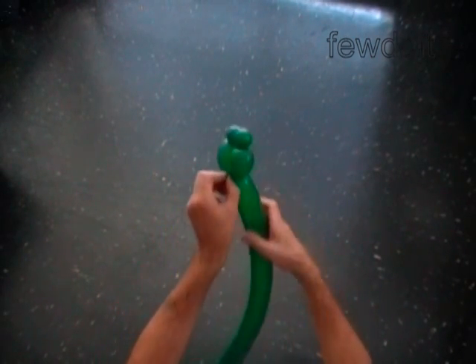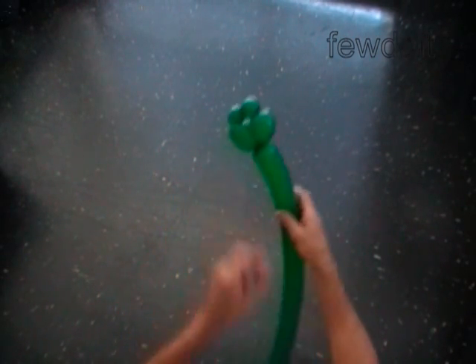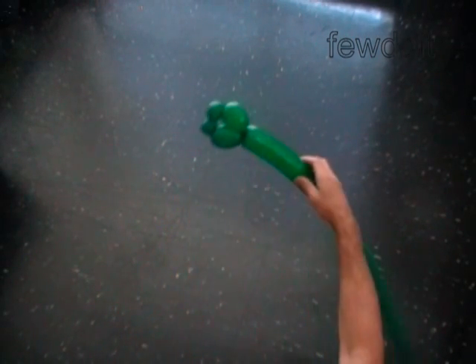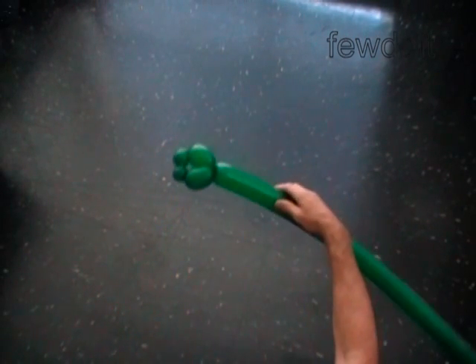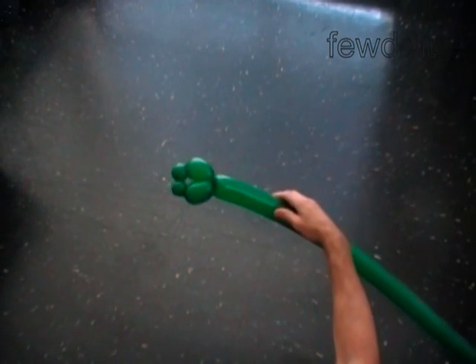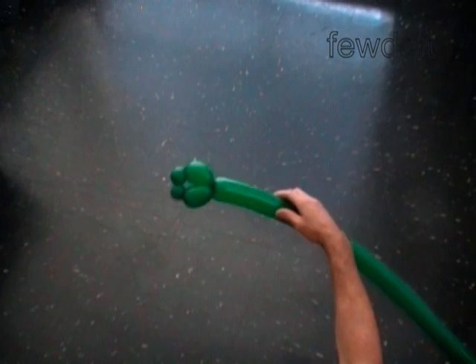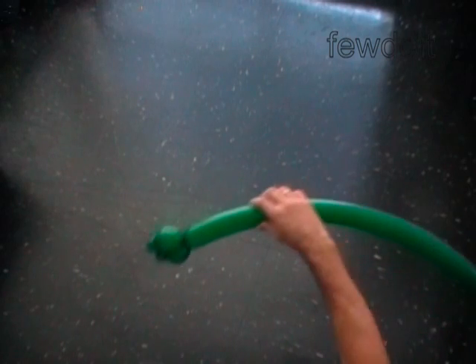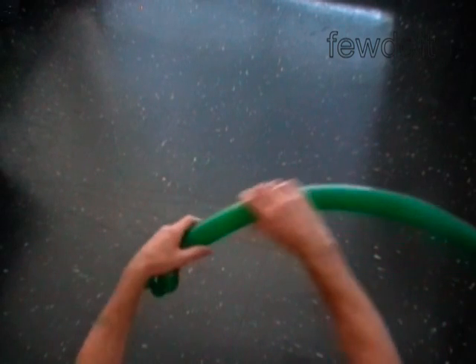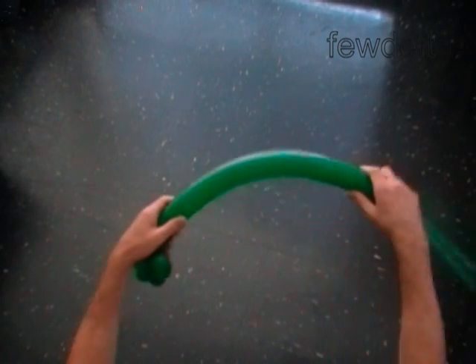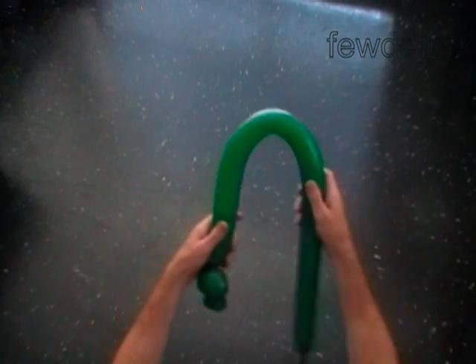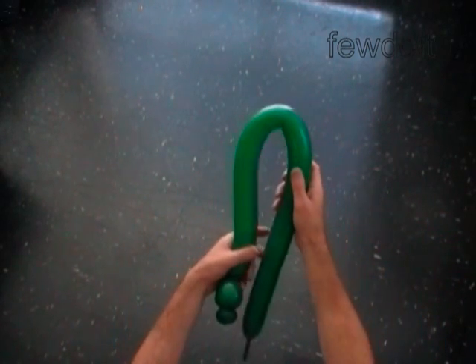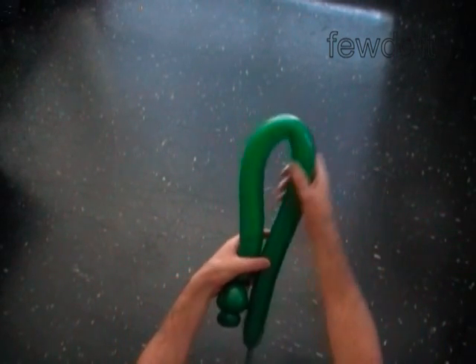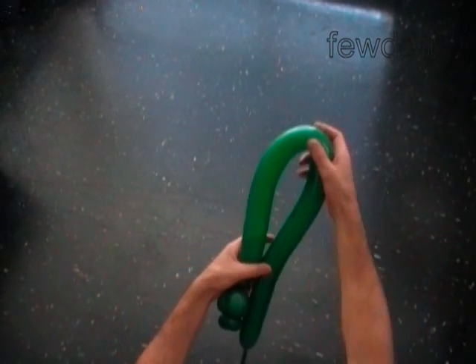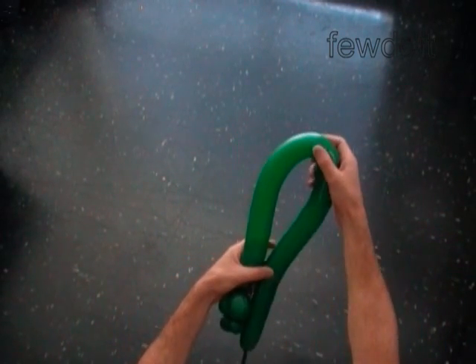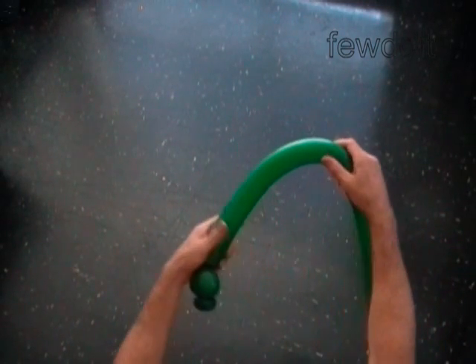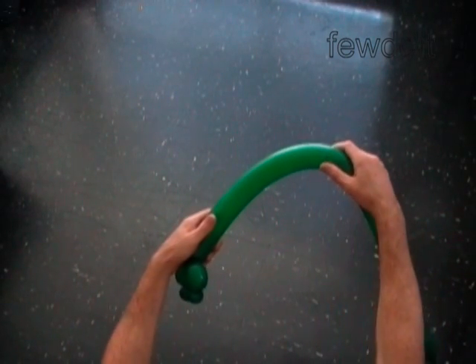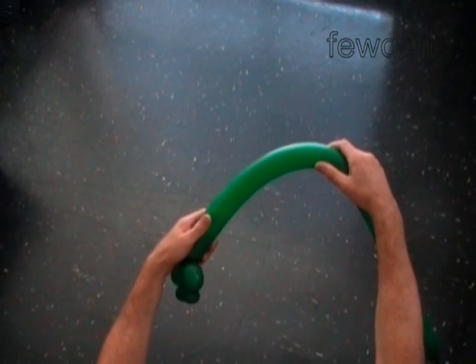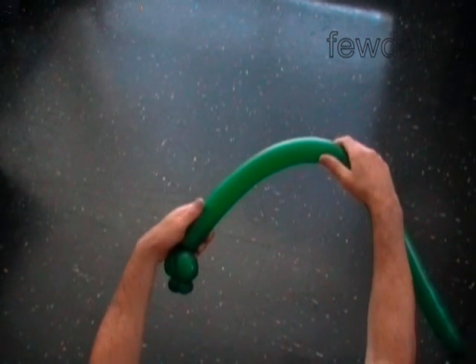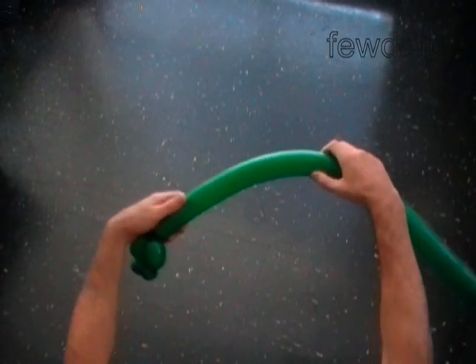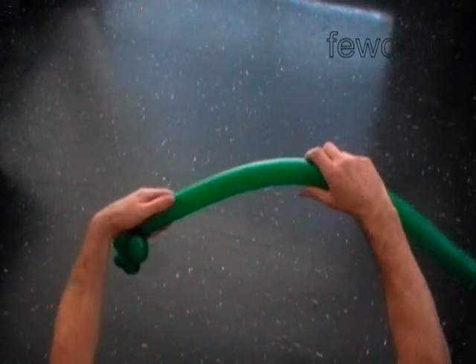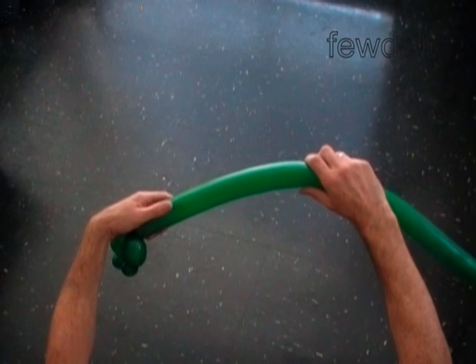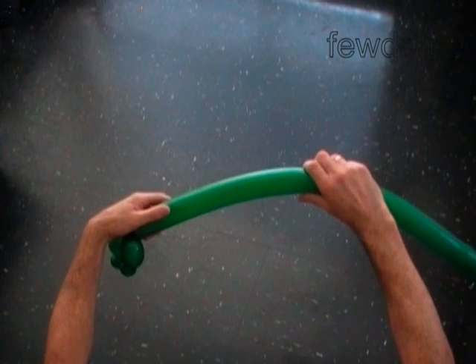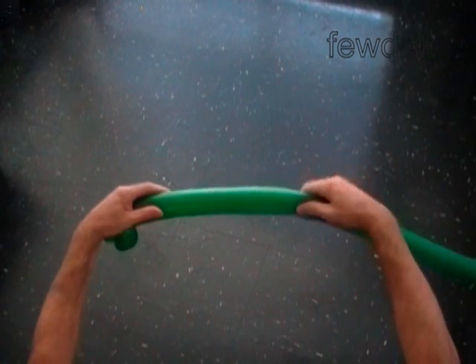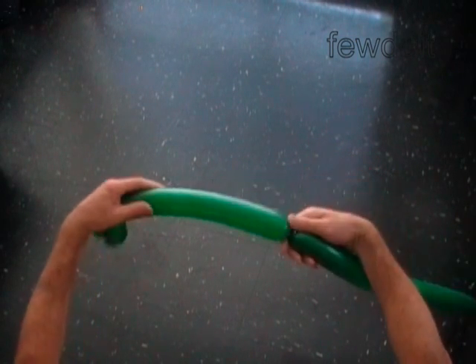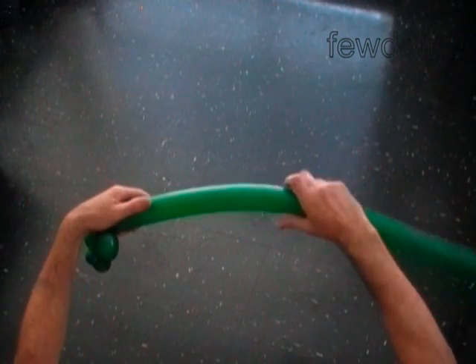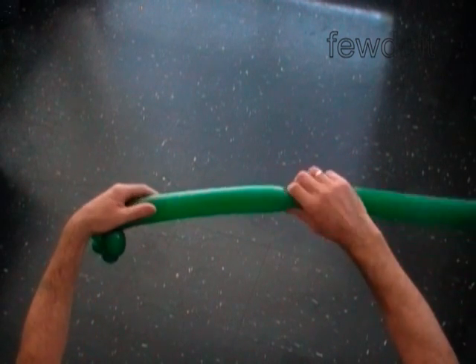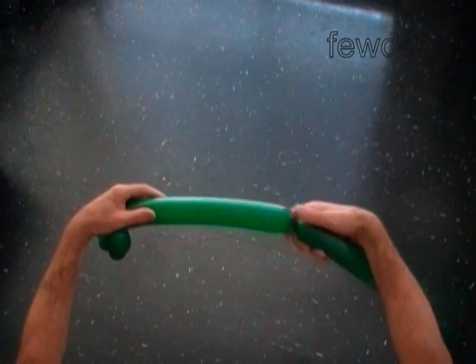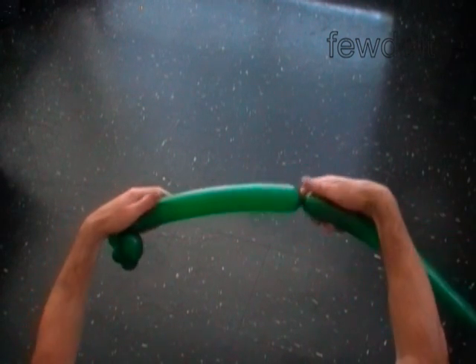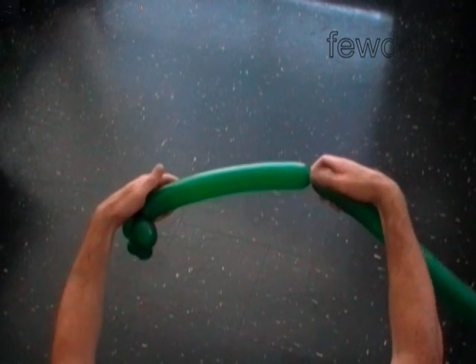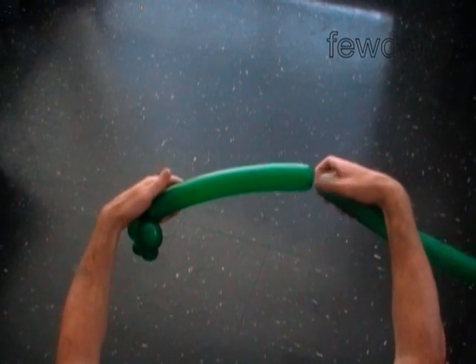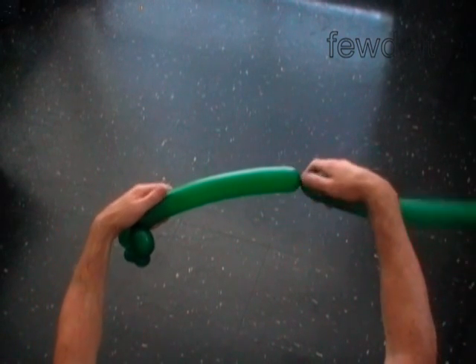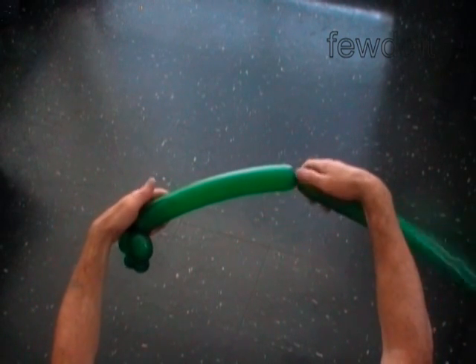We have made the front legs. Twist the fifth bubble — the half size of the head — I am twisting it about 12 inches.